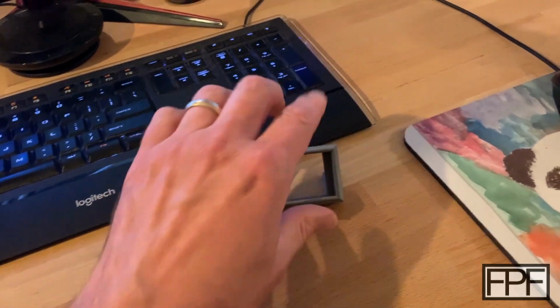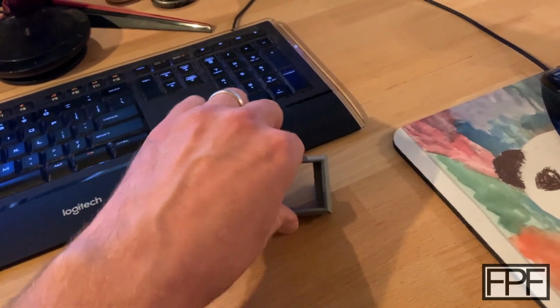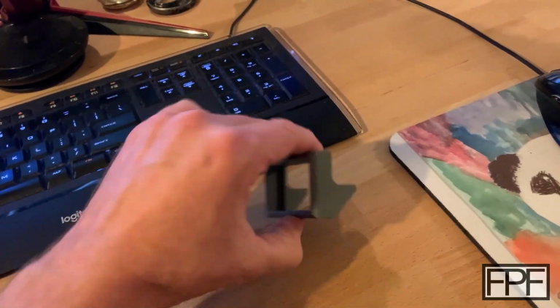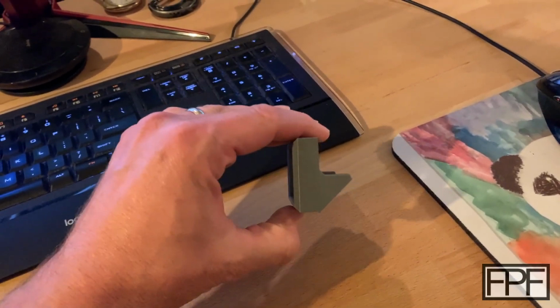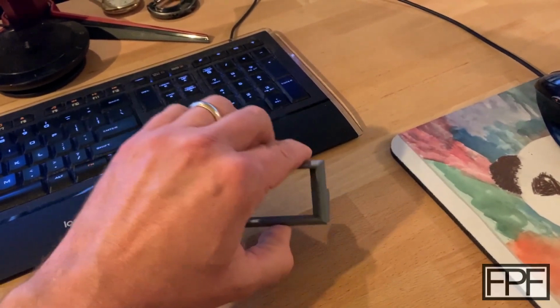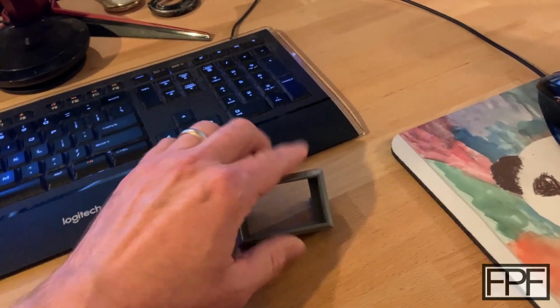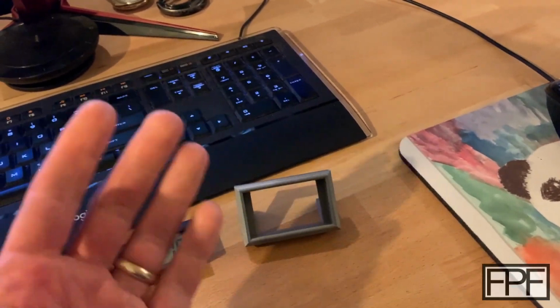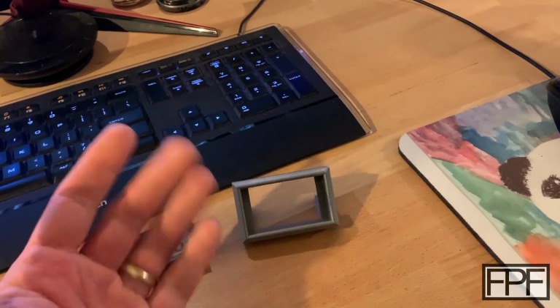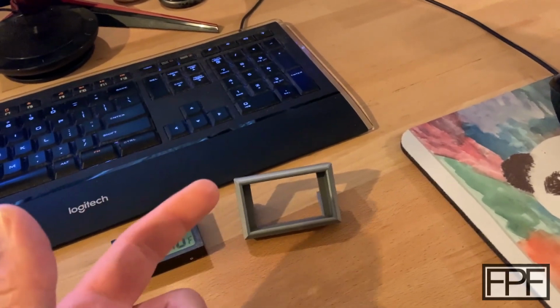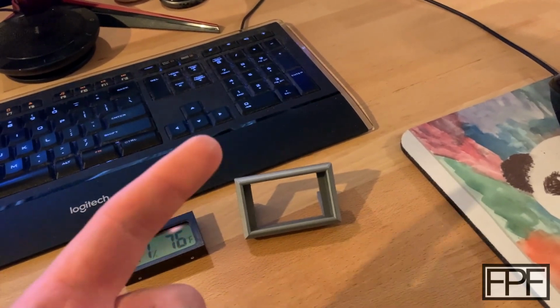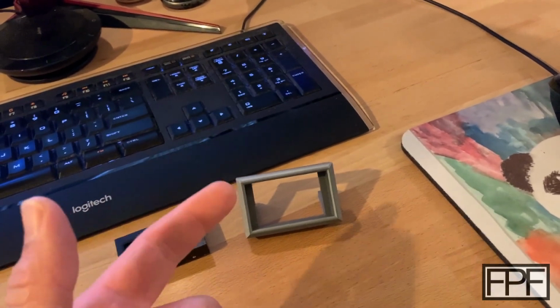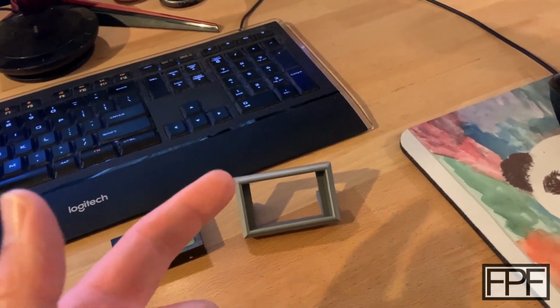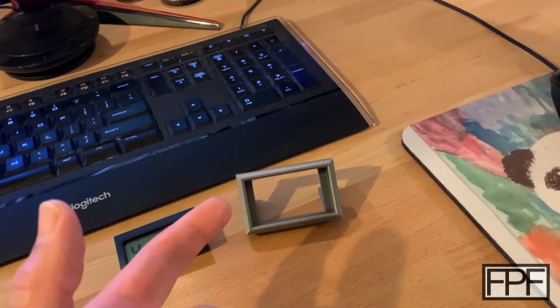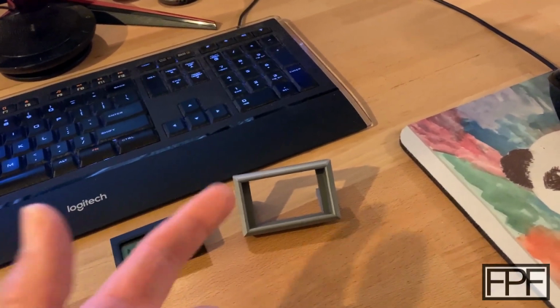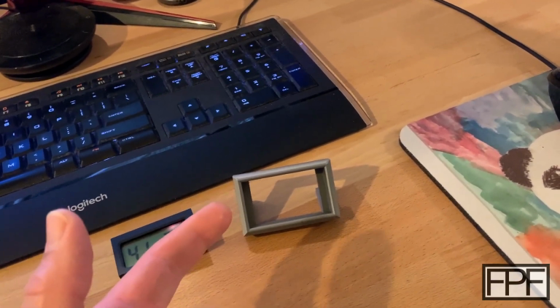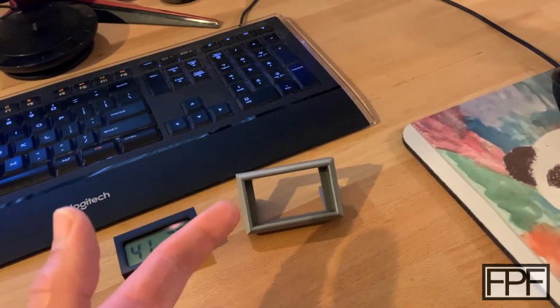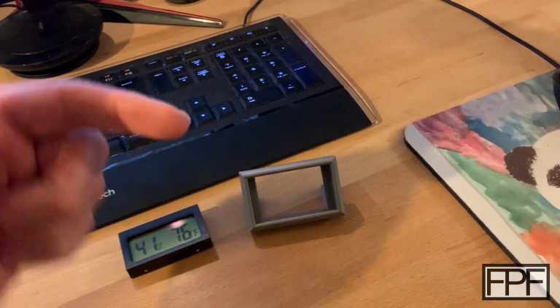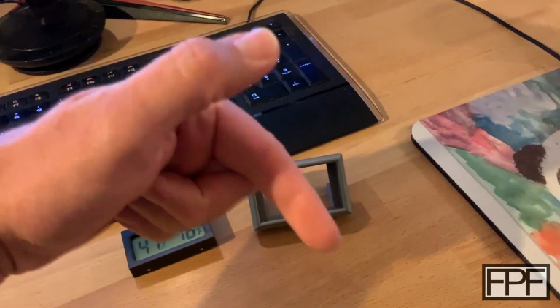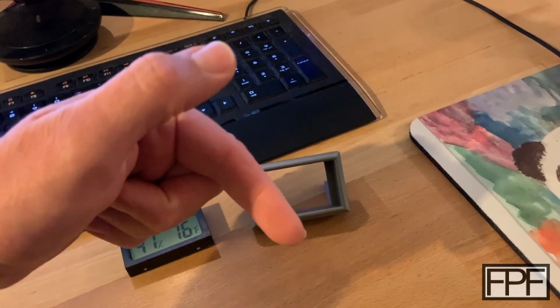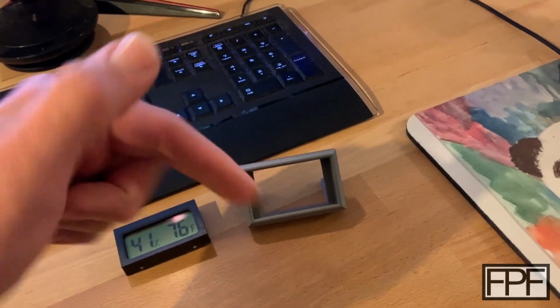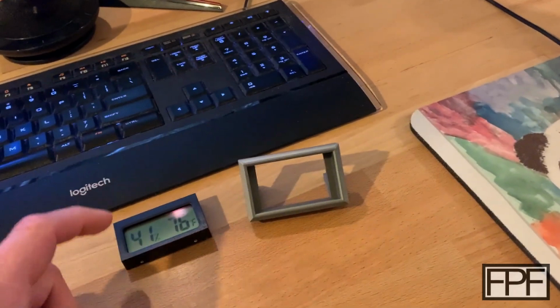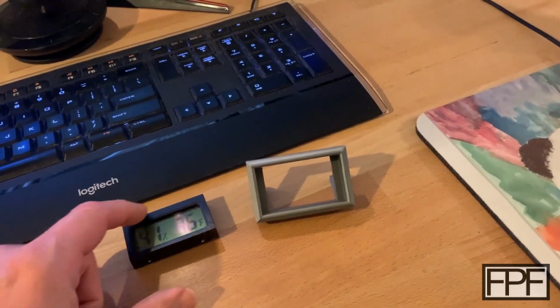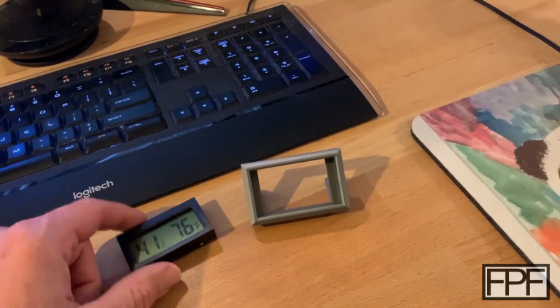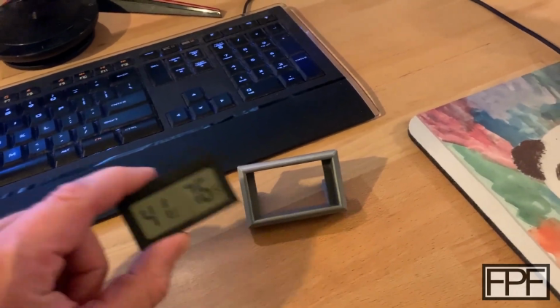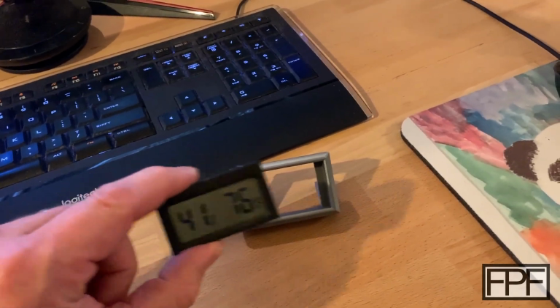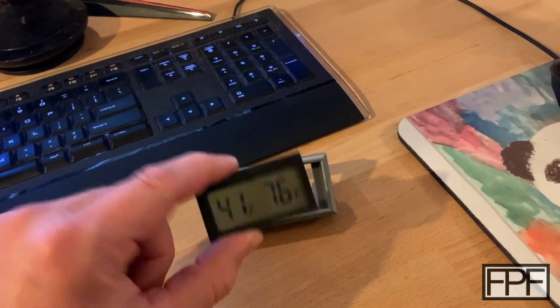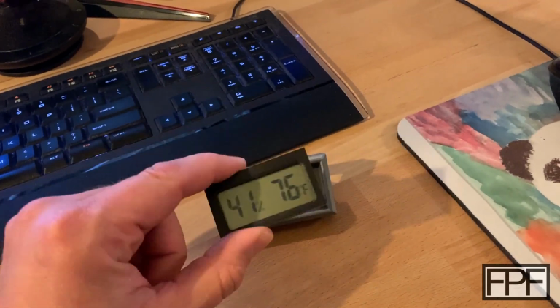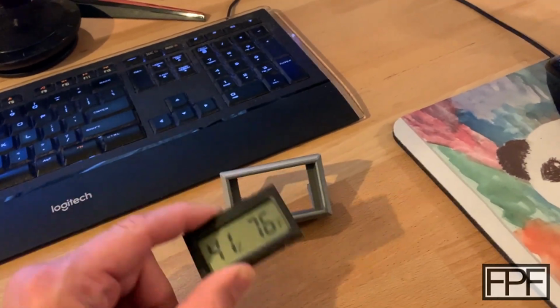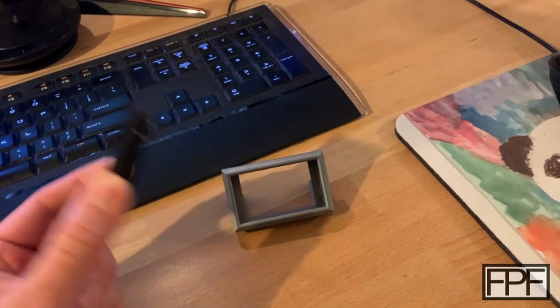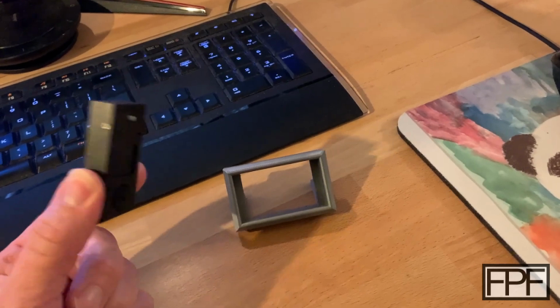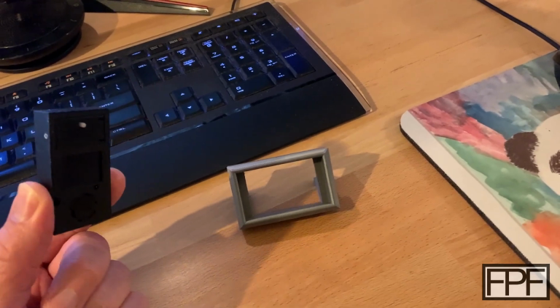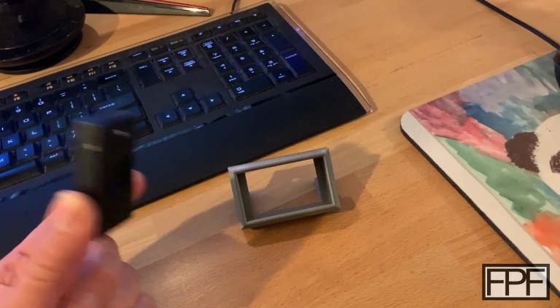You're welcome to rotate that and adjust it a bit. The STL for this will be available free on my site, fpfdesigns.com — that's linked down in the description below. I'll also link to the four pack of these that I got; I'll put that down in the description as well.